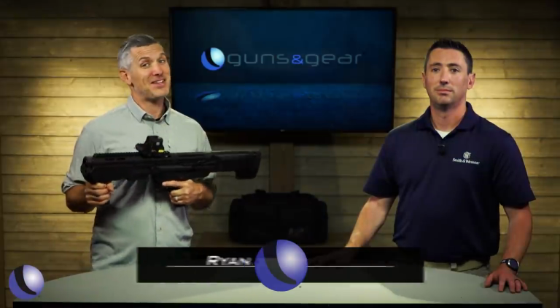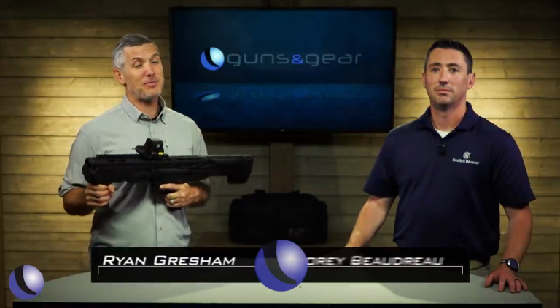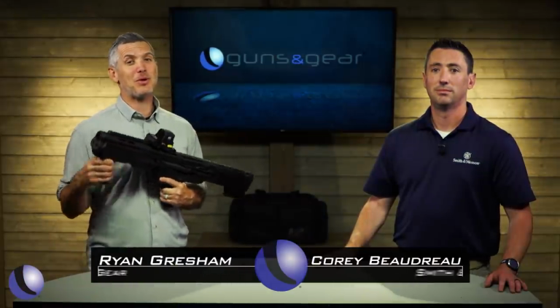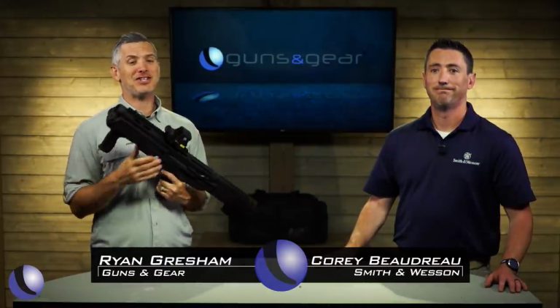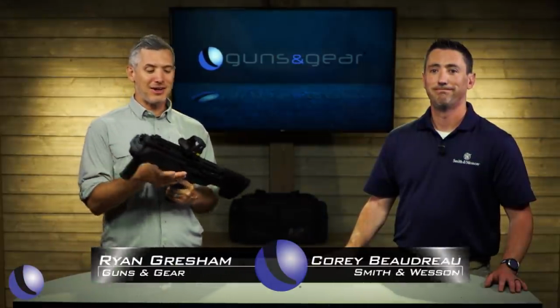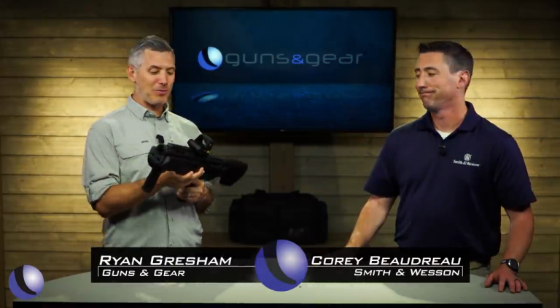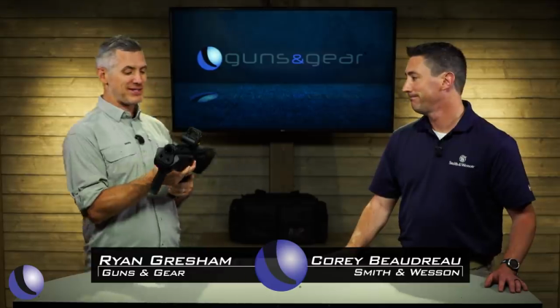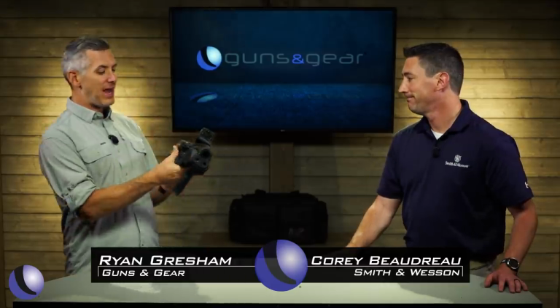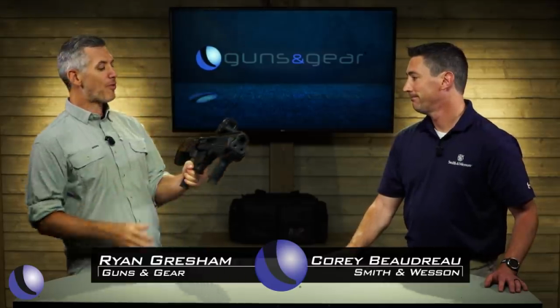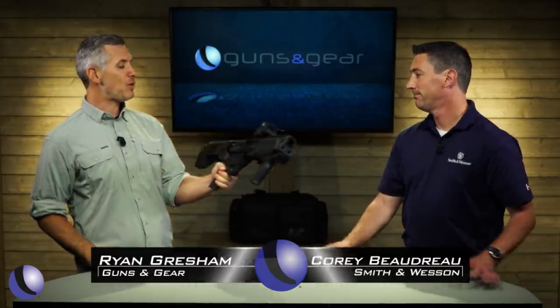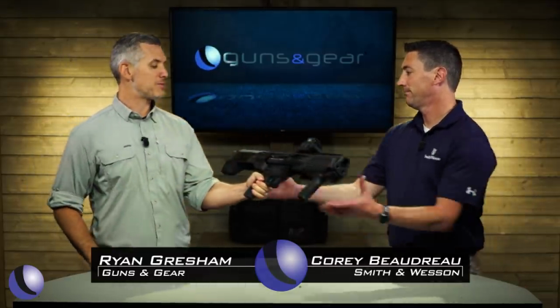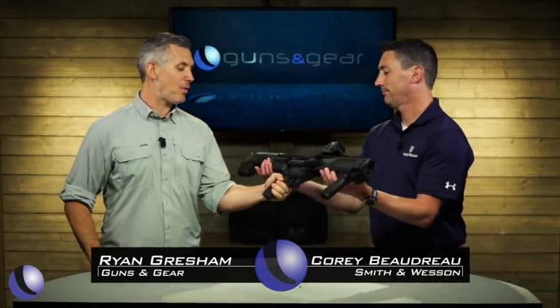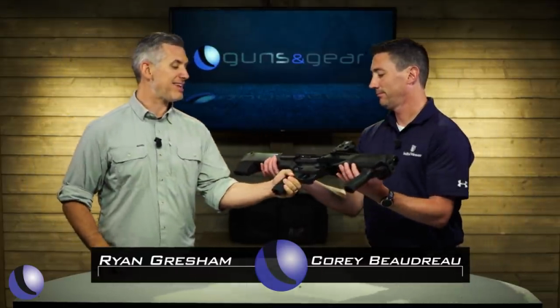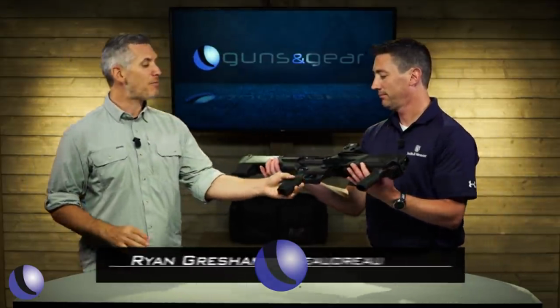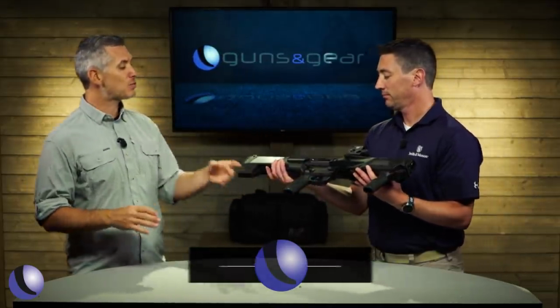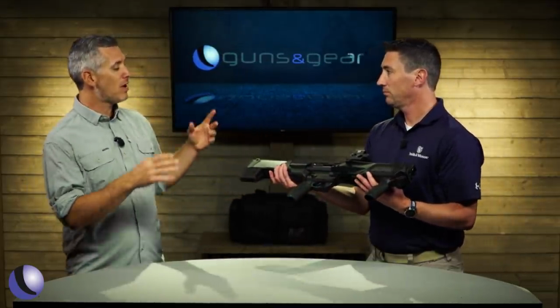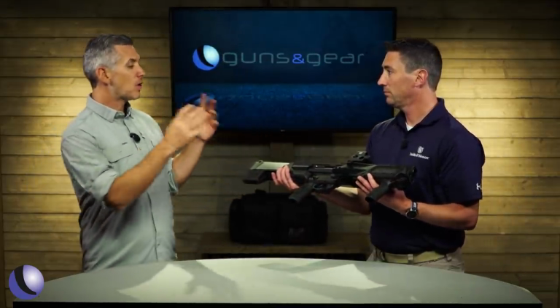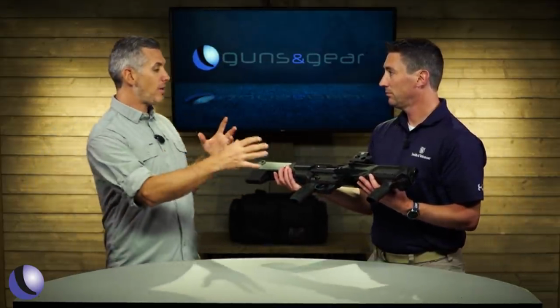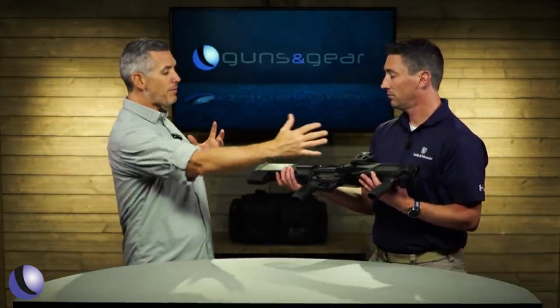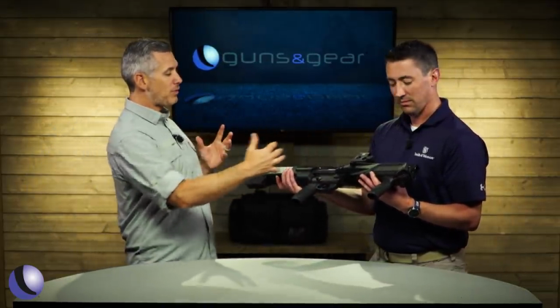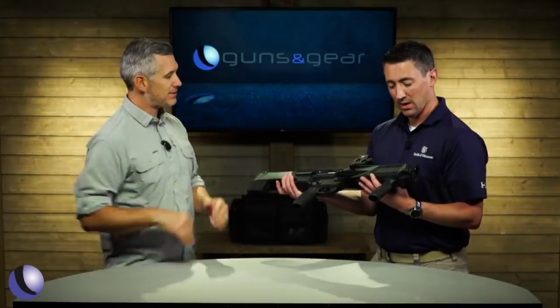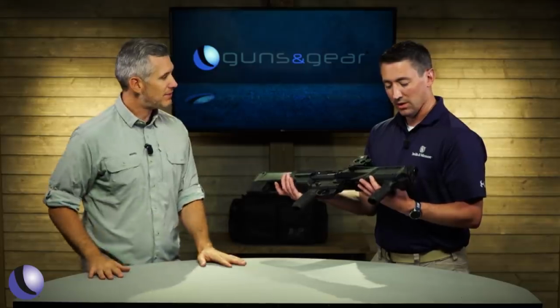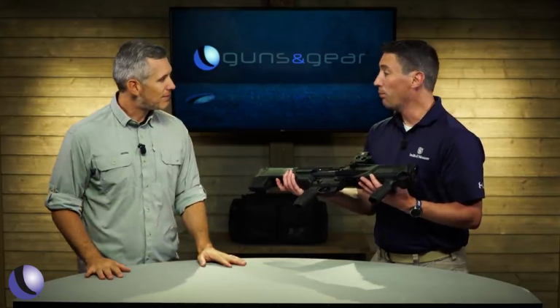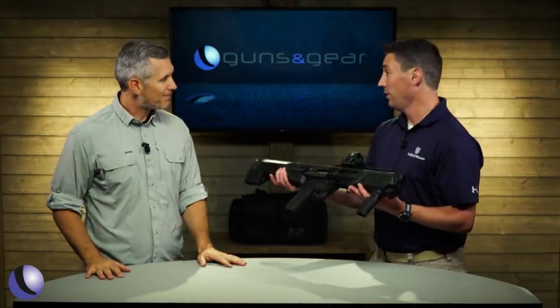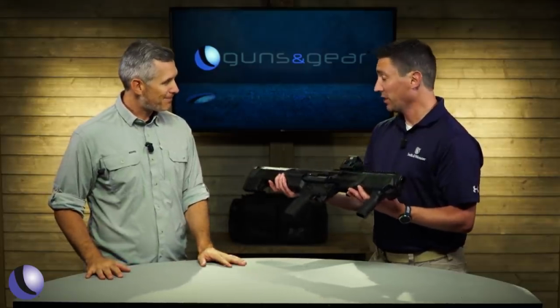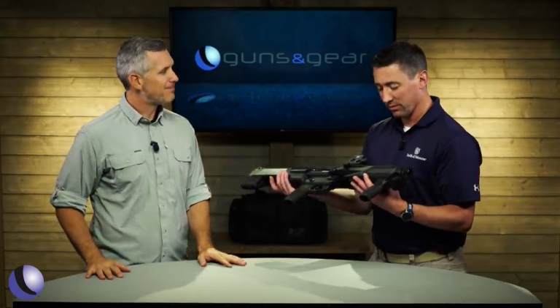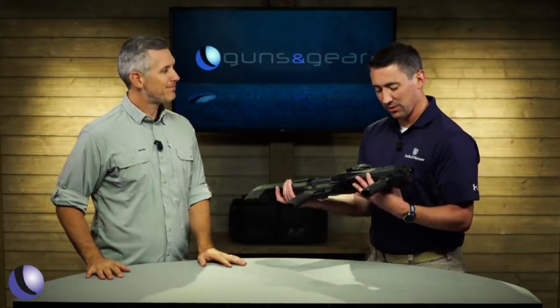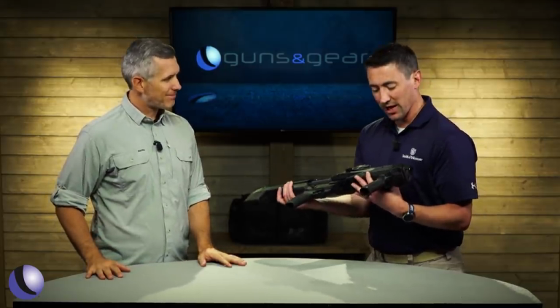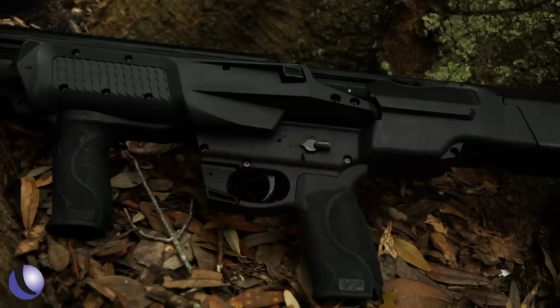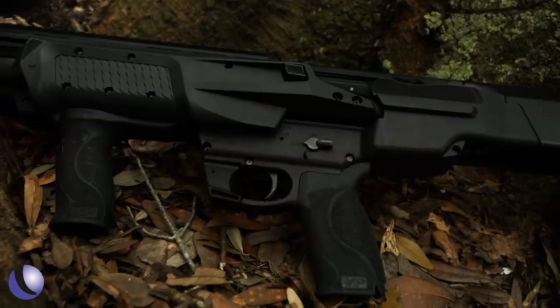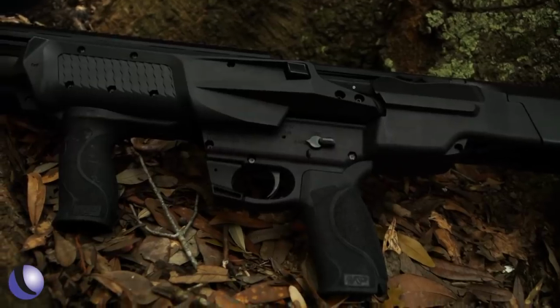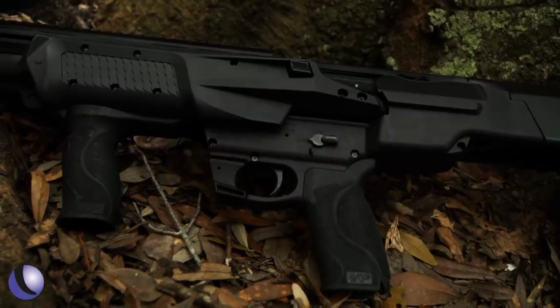It's hard to beat a 12-gauge shotgun for home defense. Now, a brand new one from Smith & Wesson — the M&P 12. Brand new from them, a bullpup-designed shotgun.